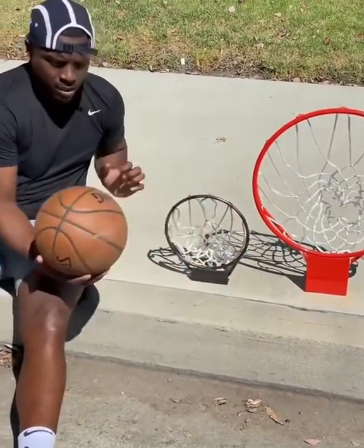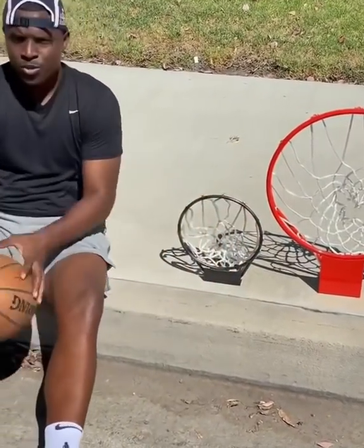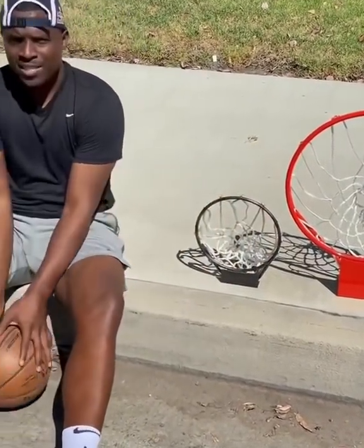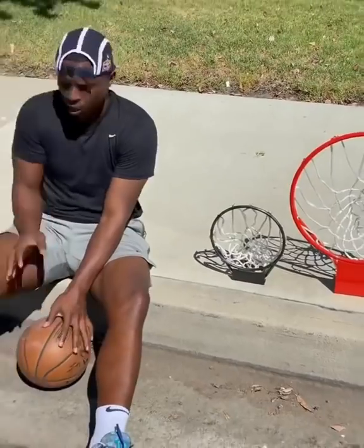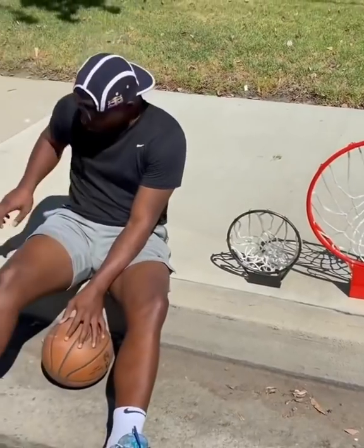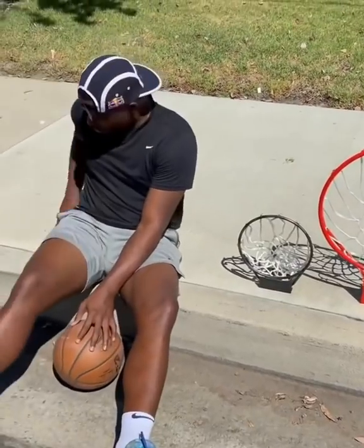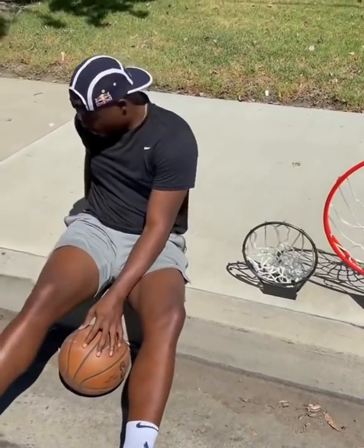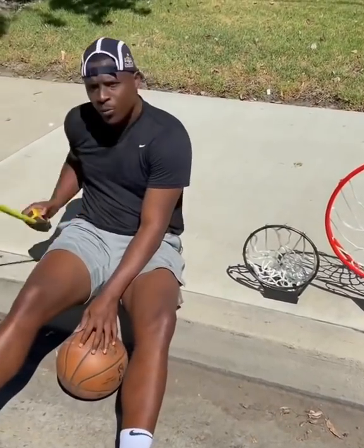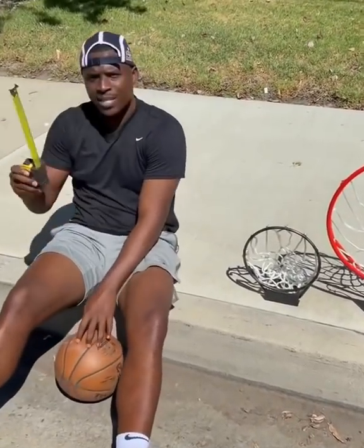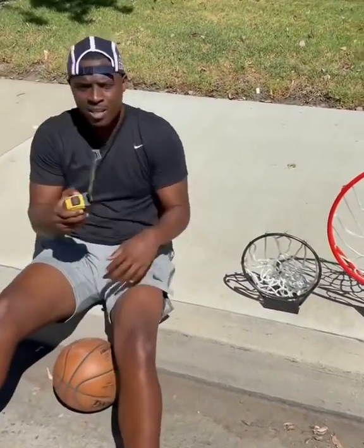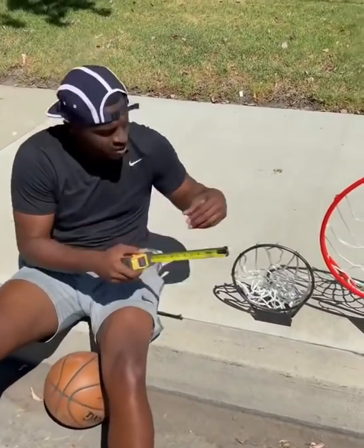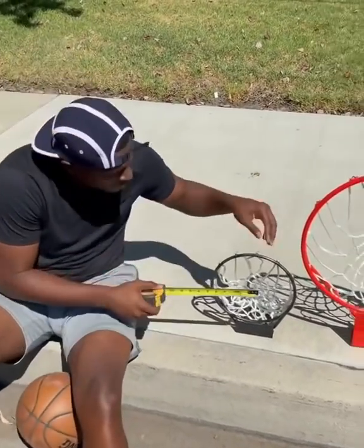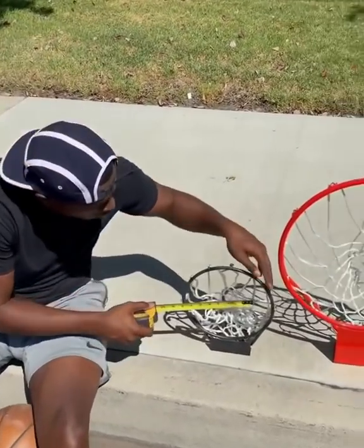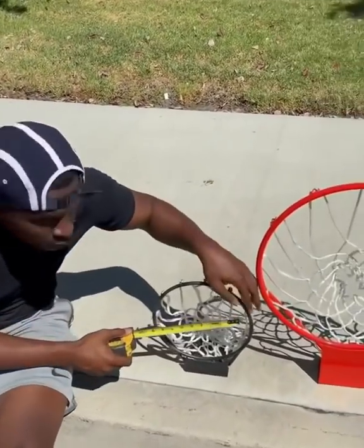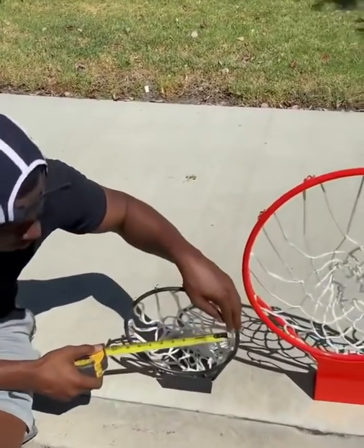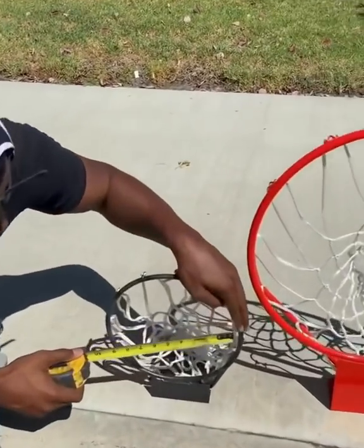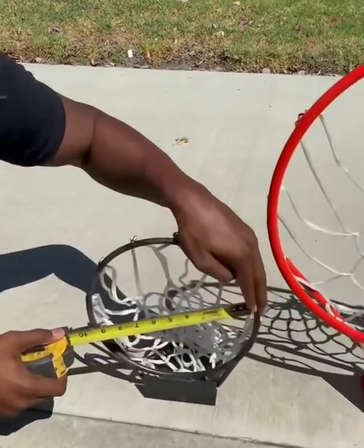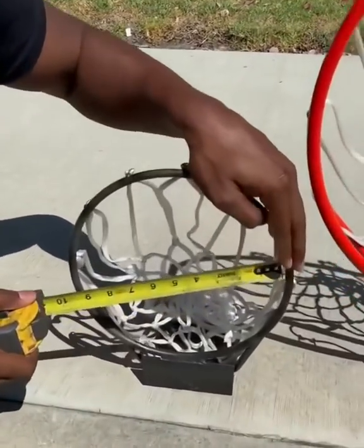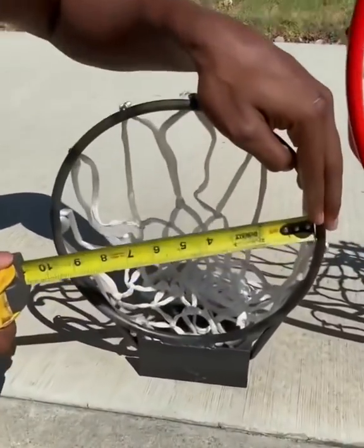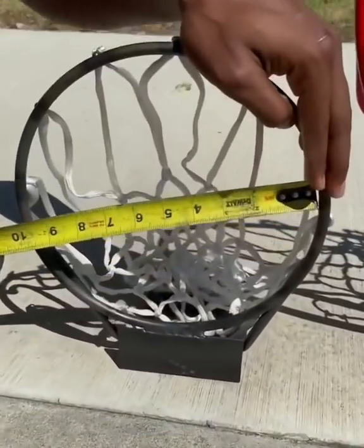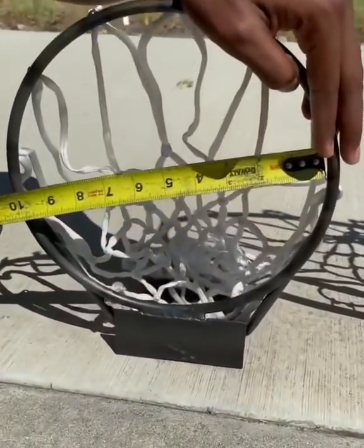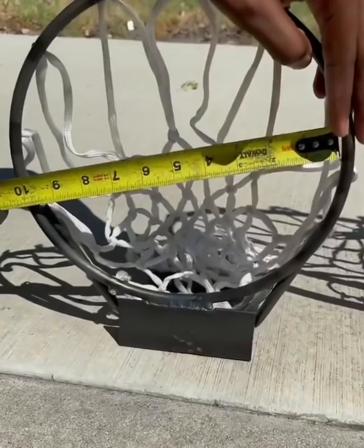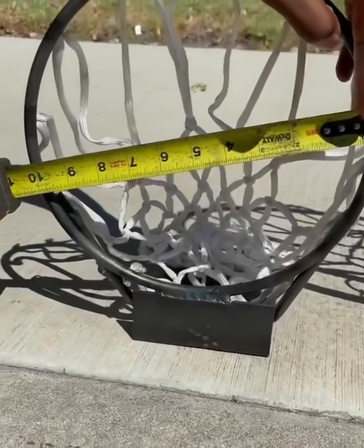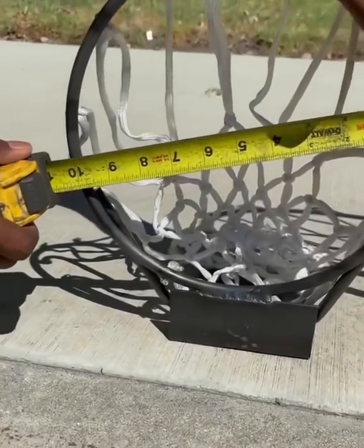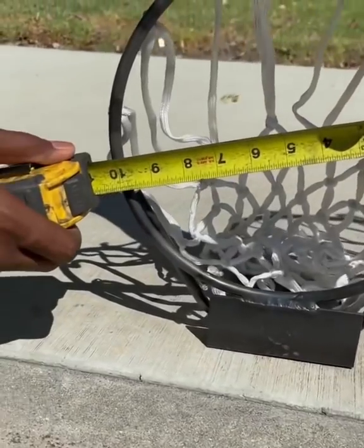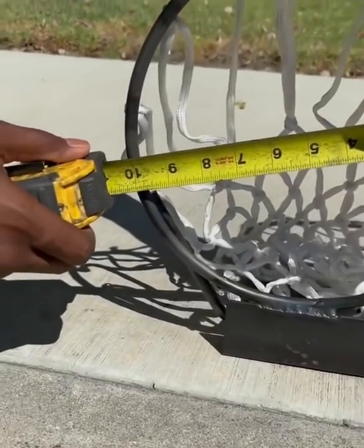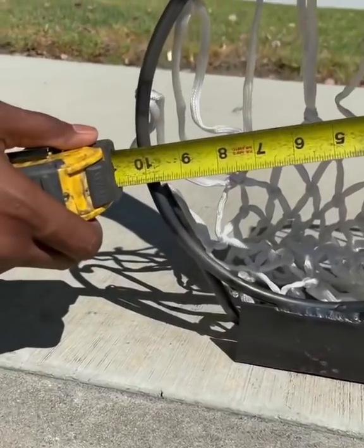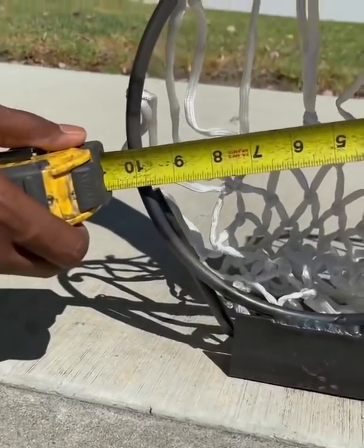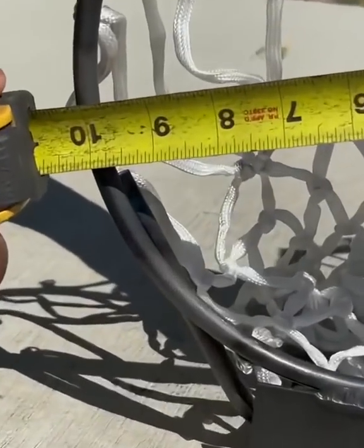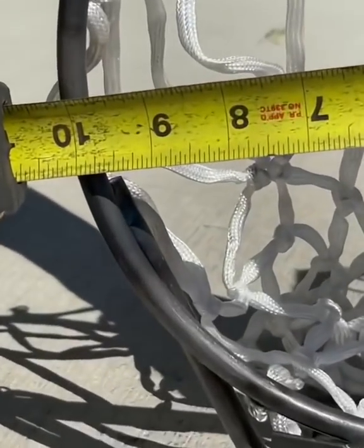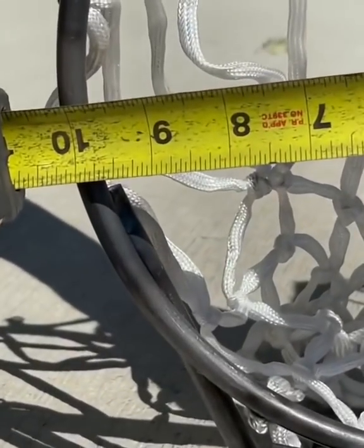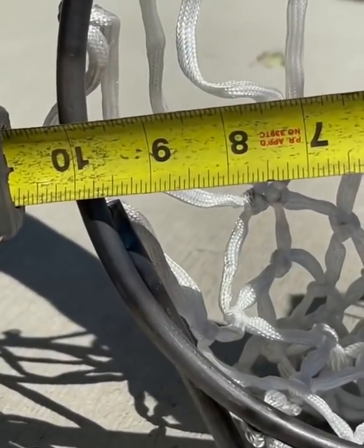So you guys can know that it's real, we got the measuring tape as well. Bring it on in. As you guys can see, if you look at the inside, that's 9.7.